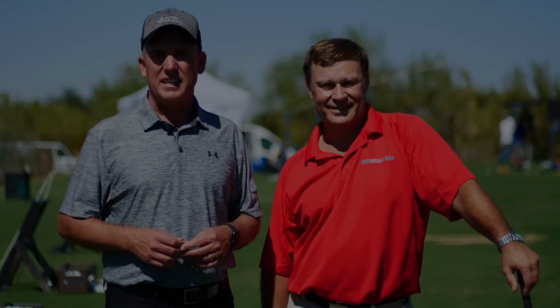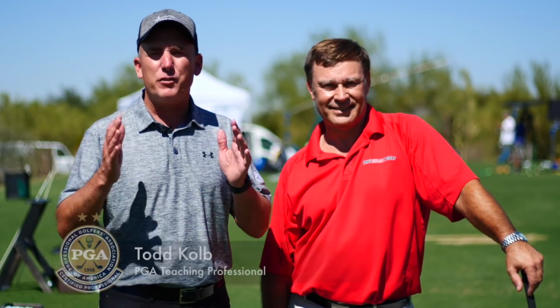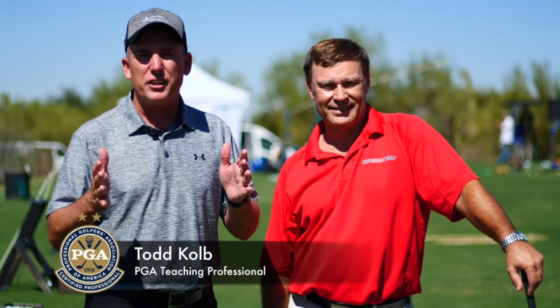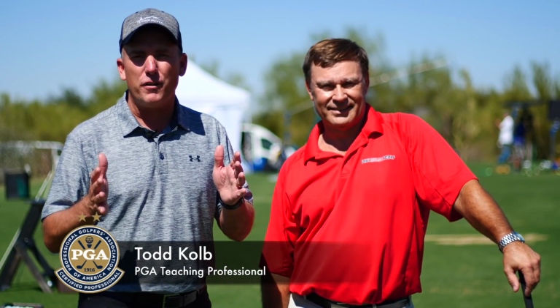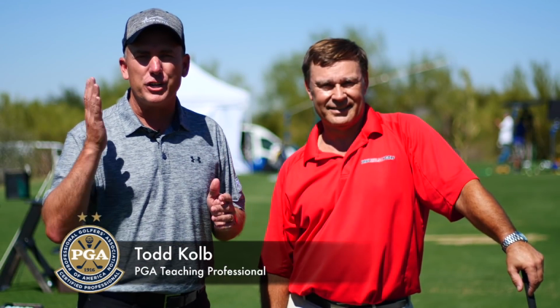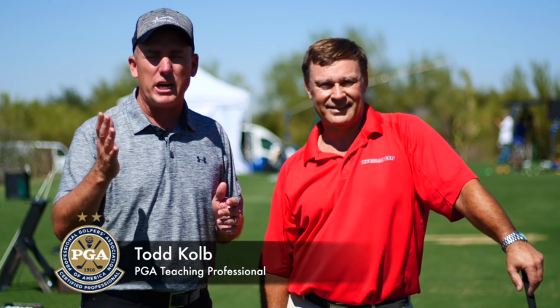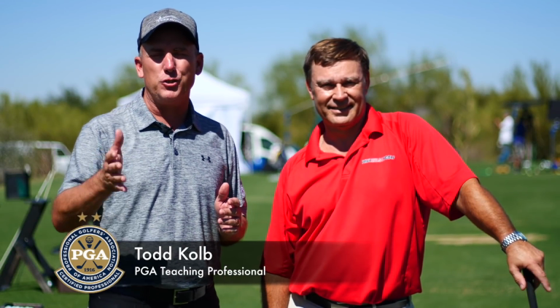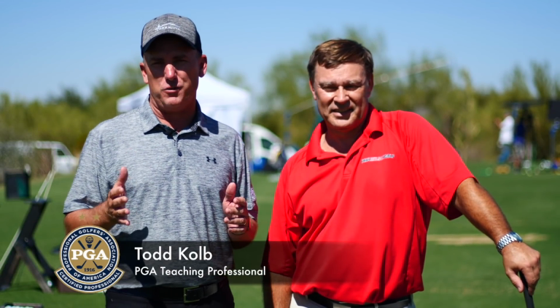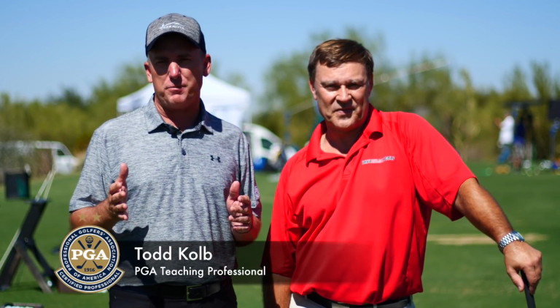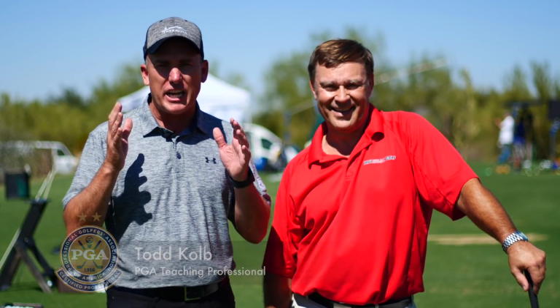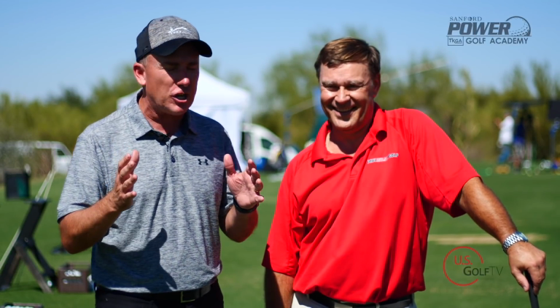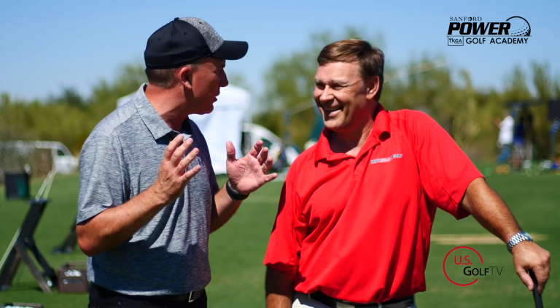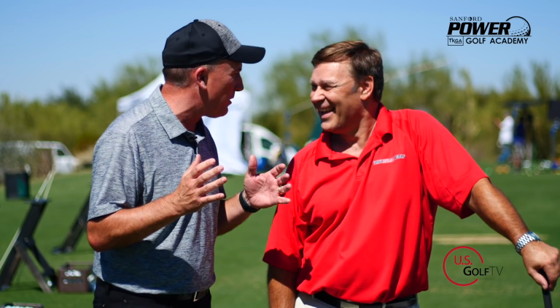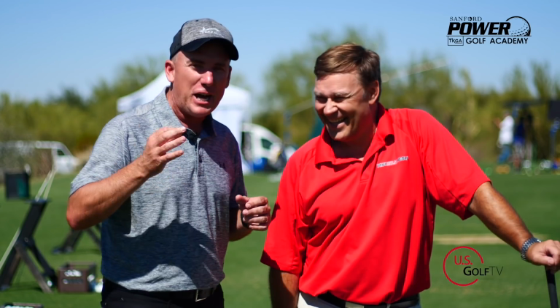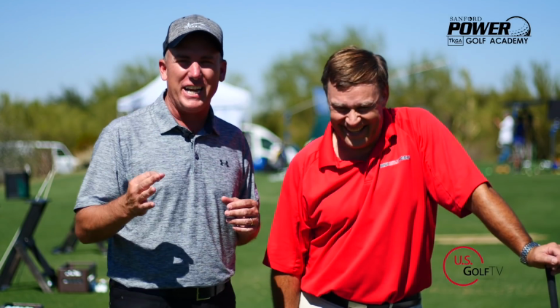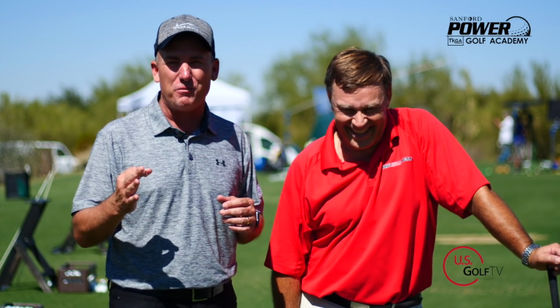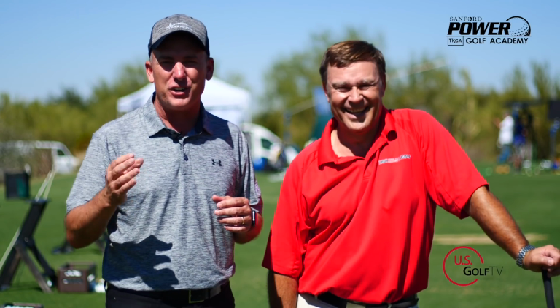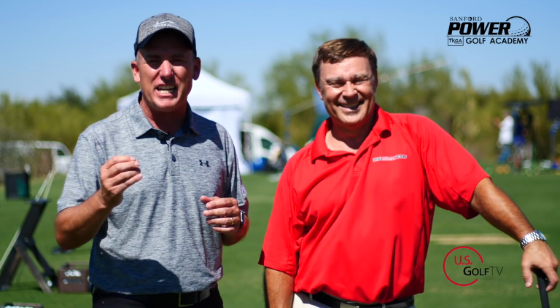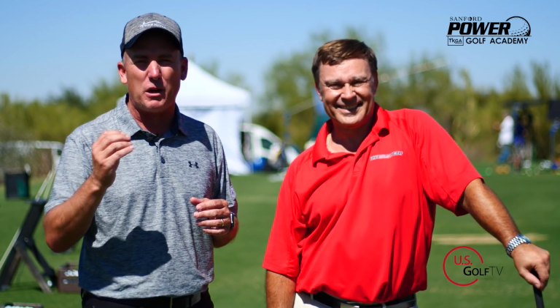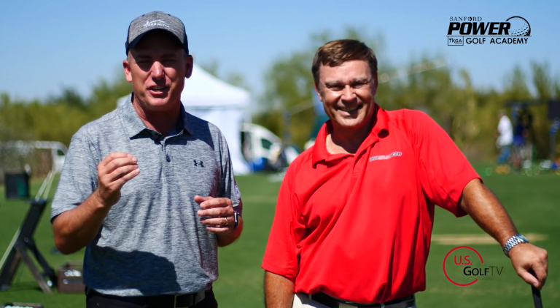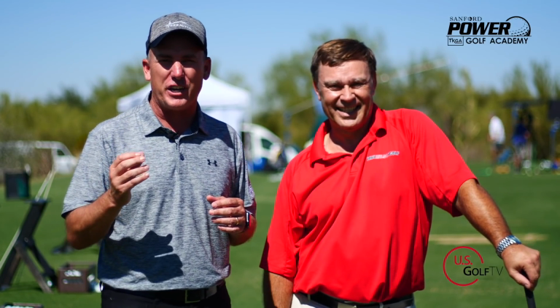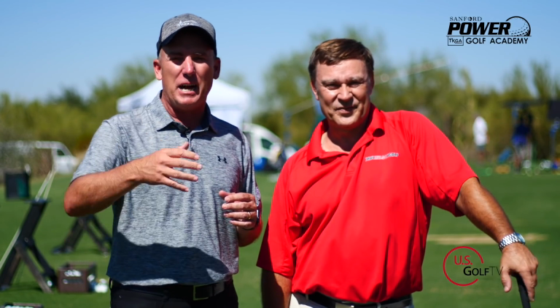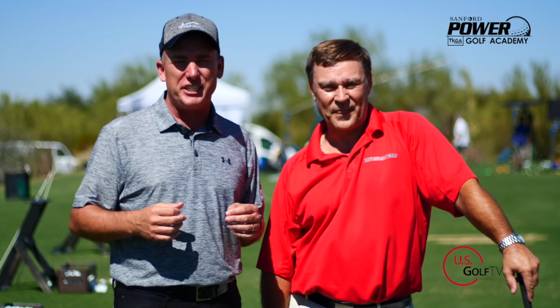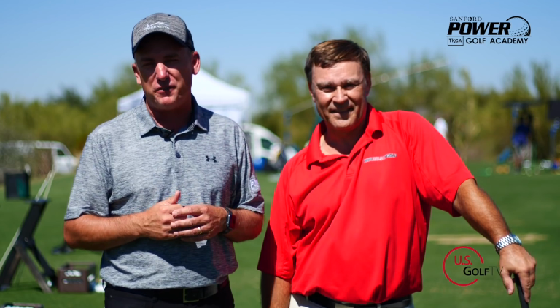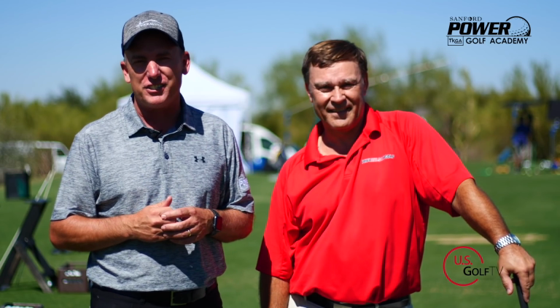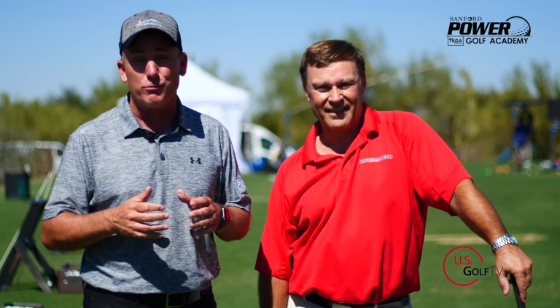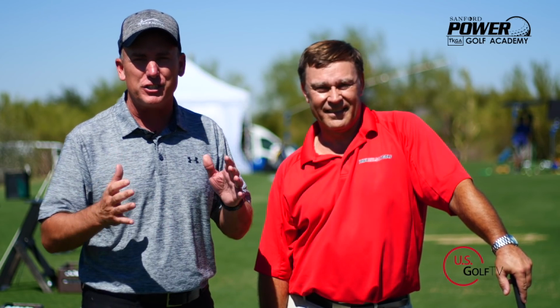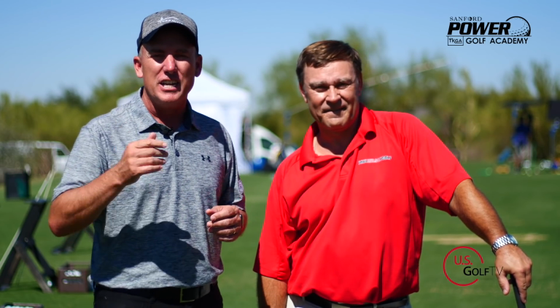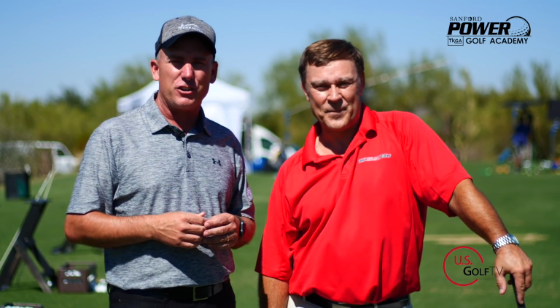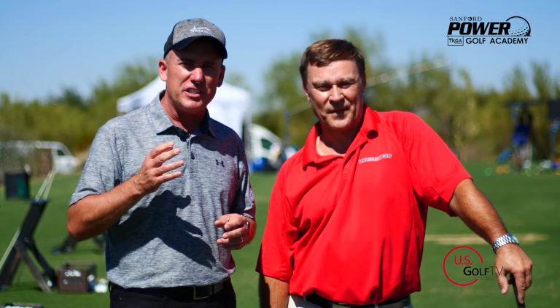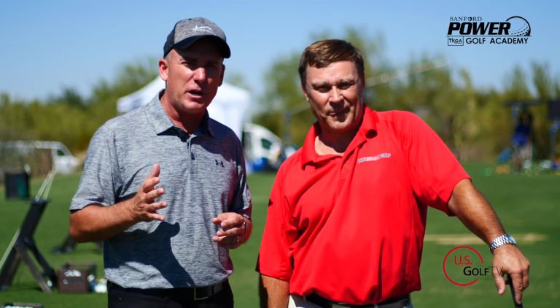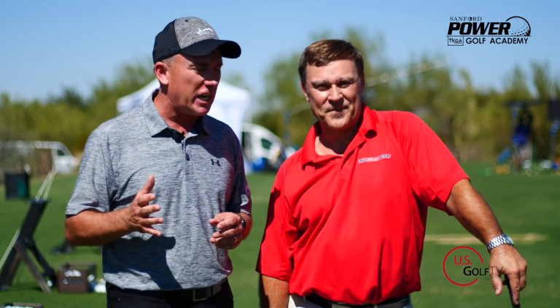Hey, if you want to hit the golf ball further, get ready because you are in the right spot. Today we're going to talk with my good friend Paul about hitting the golf ball further and how tension is probably killing your golf game. I'm PJ, teaching professional at Todd Cove, Director of Instruction for ESGolfTV and the Sanford Power Golf Academy.